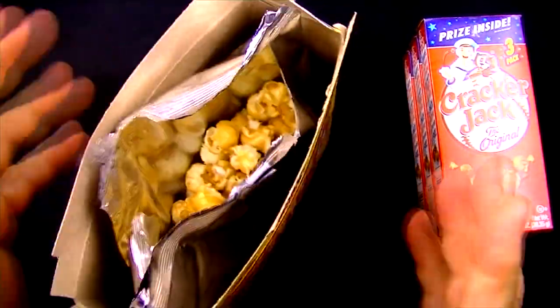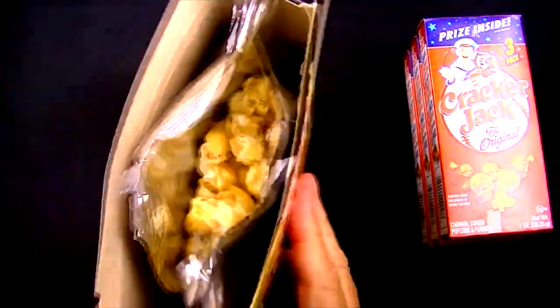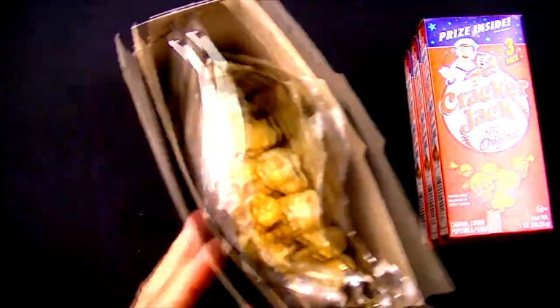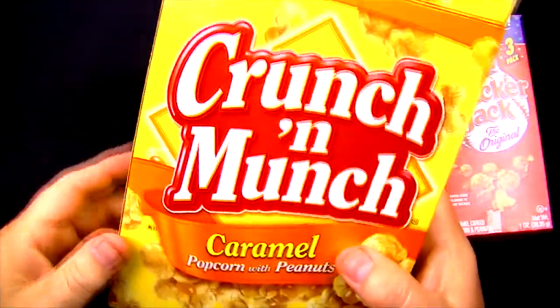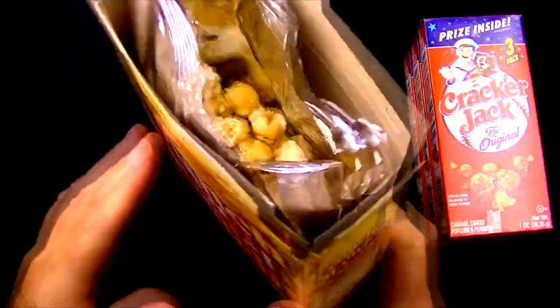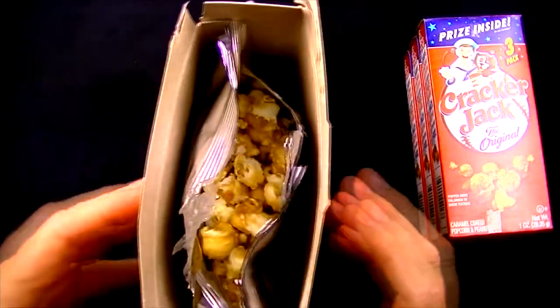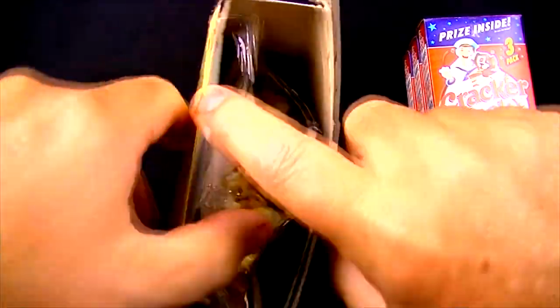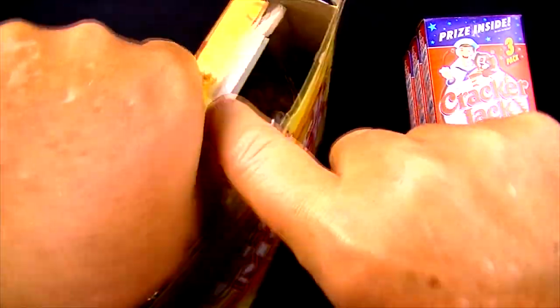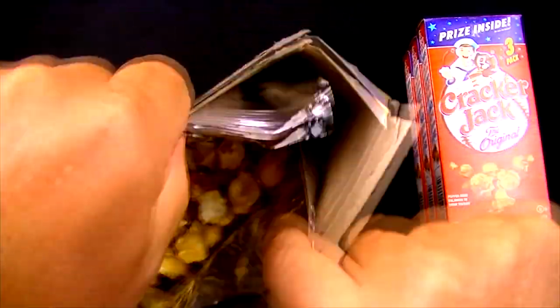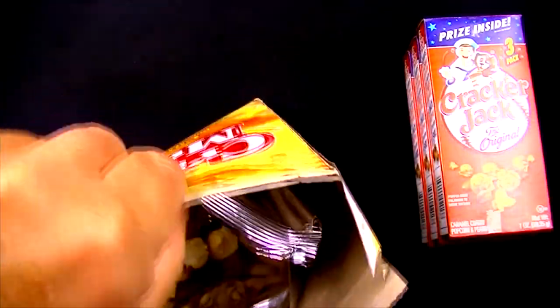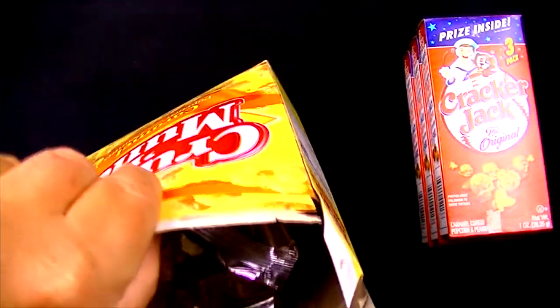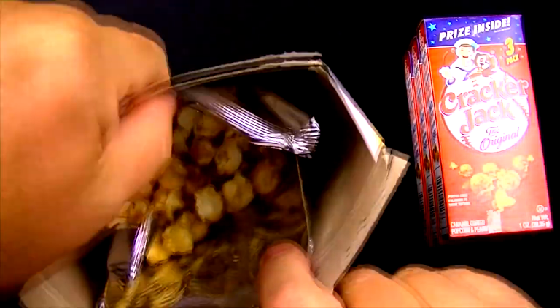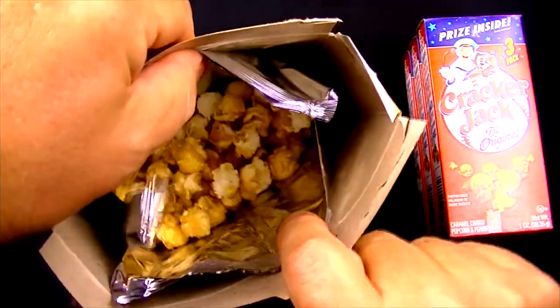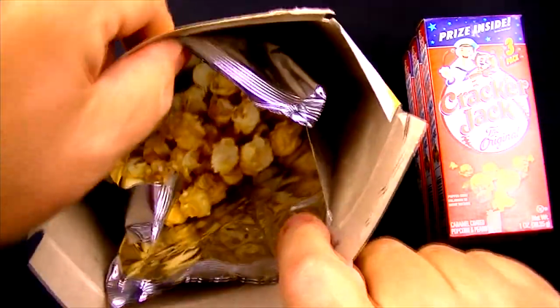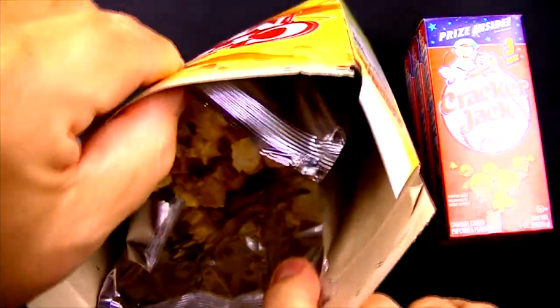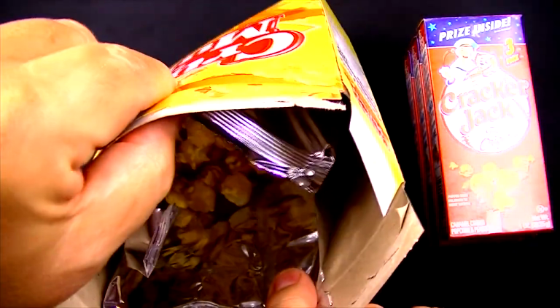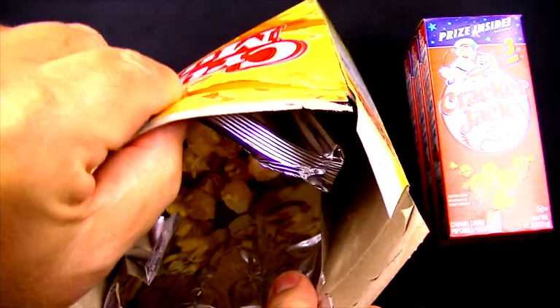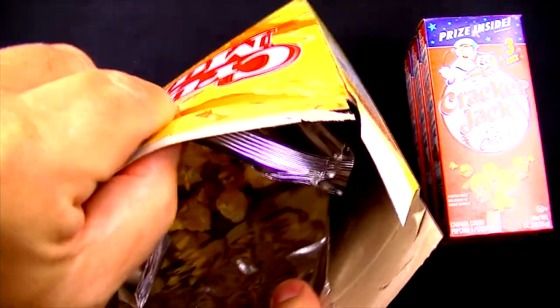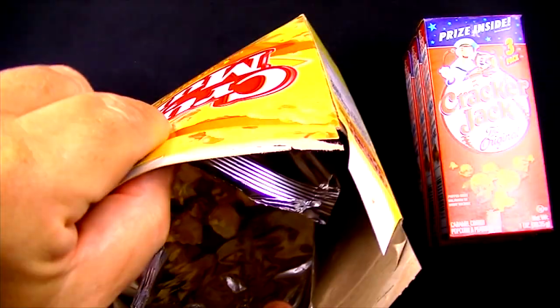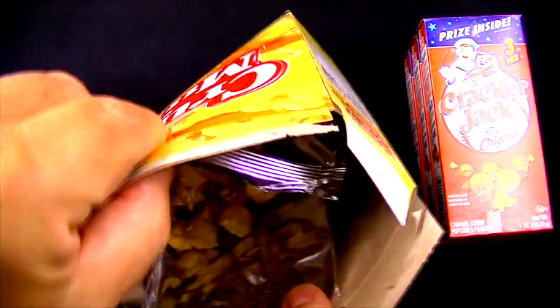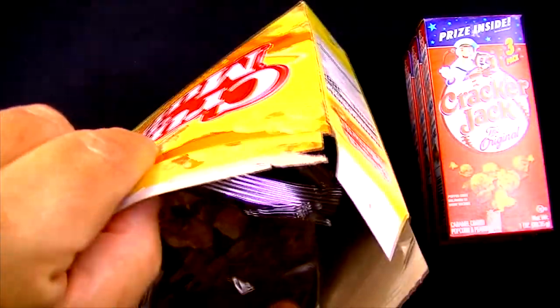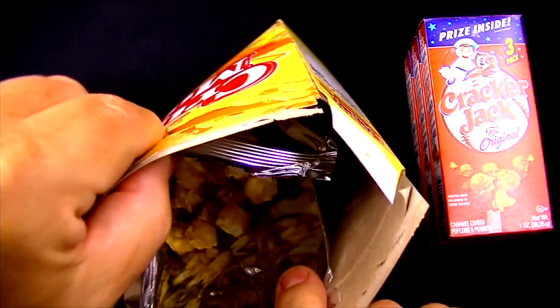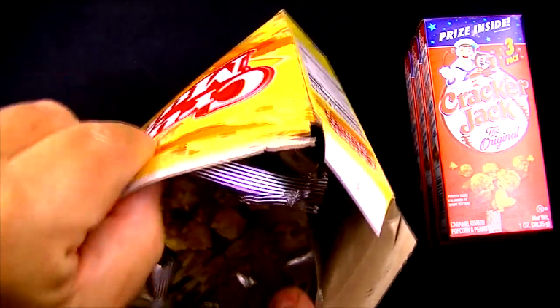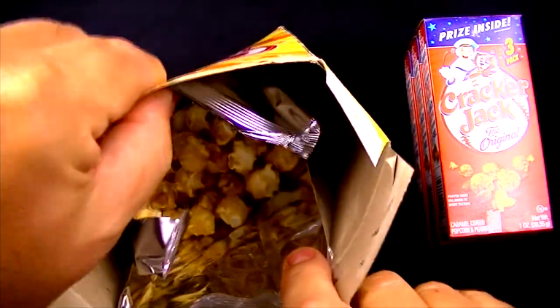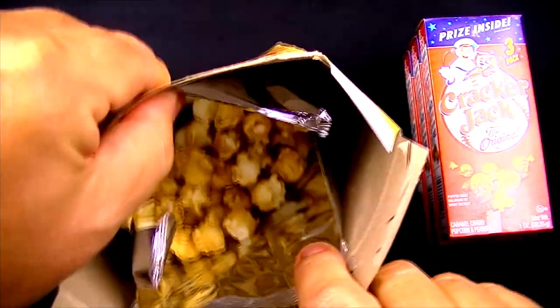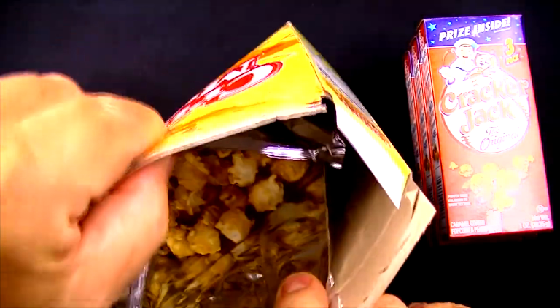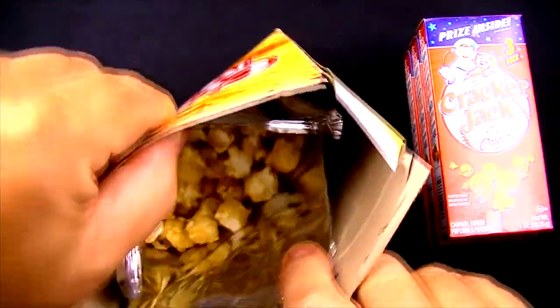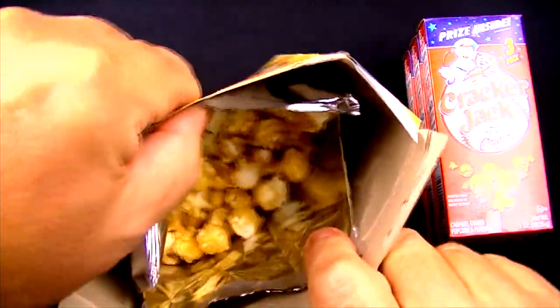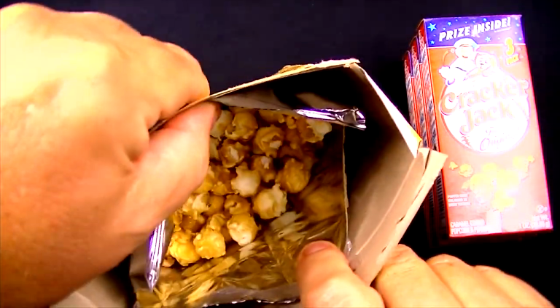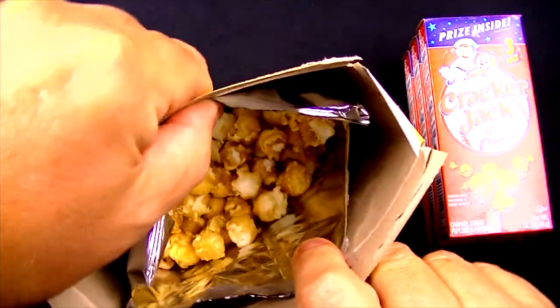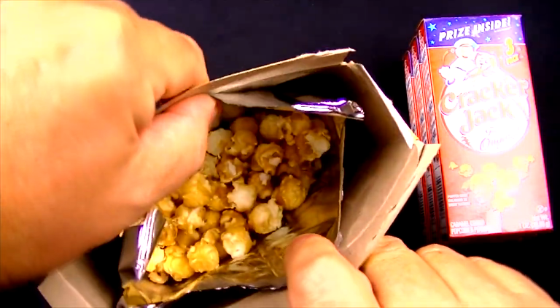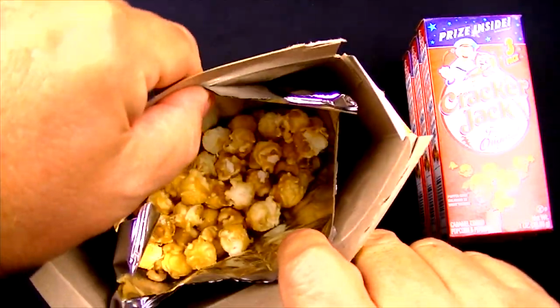Wow, I'm surprised — I didn't know what to expect. I didn't remember what these looked like, but they look great. I thought they were more bunched up and stuck together, but those are looking pretty darn good.